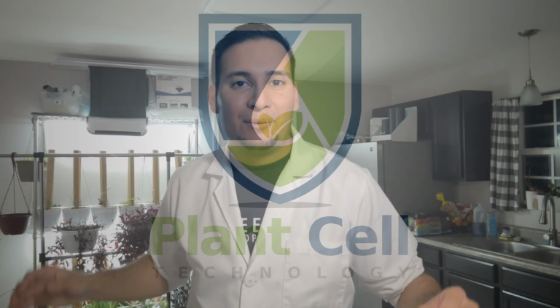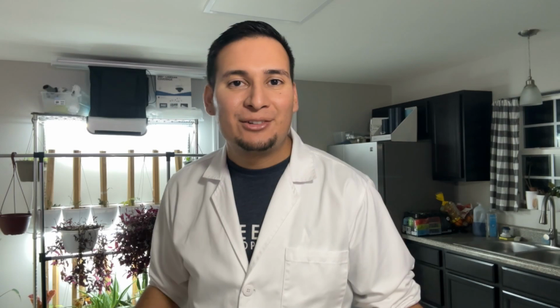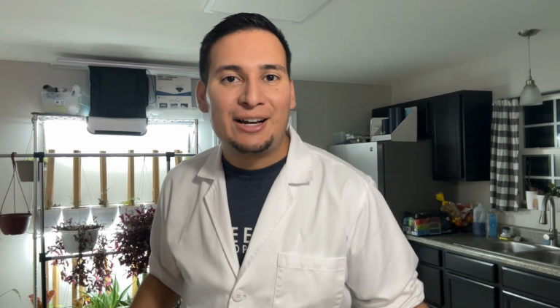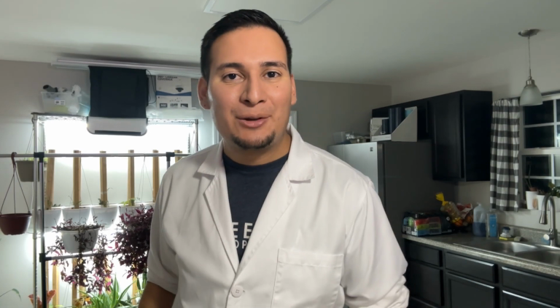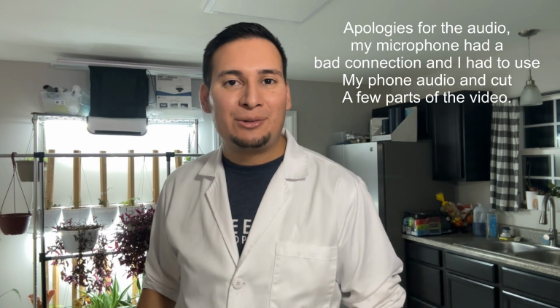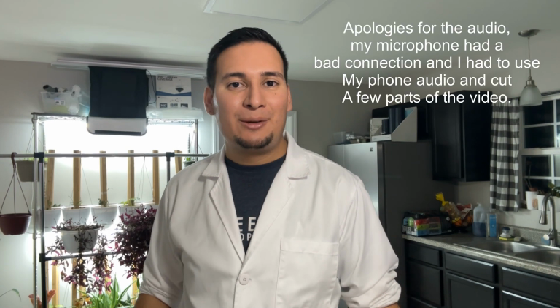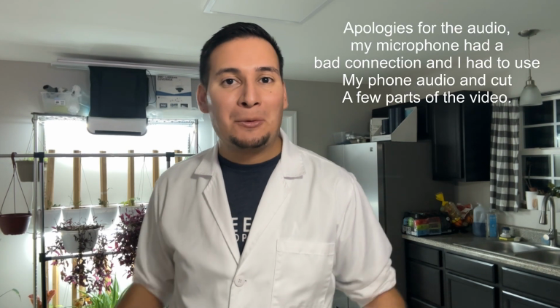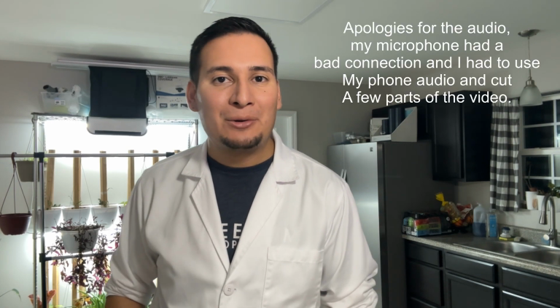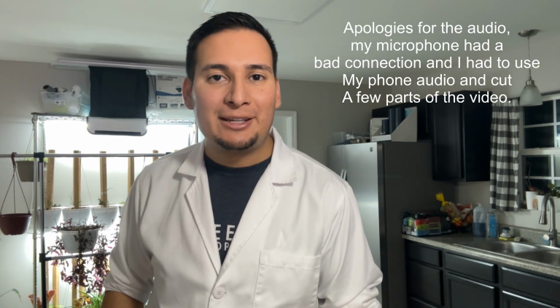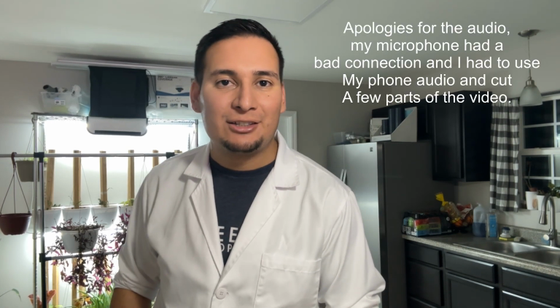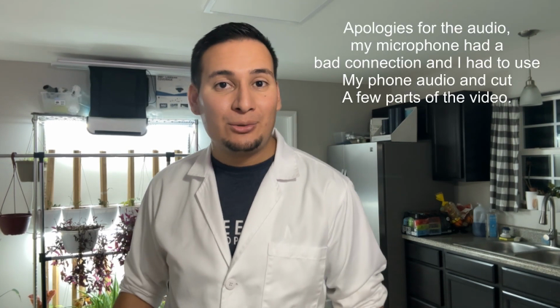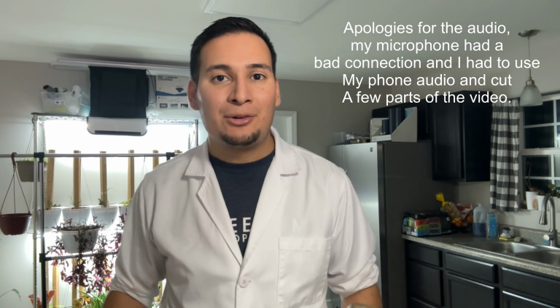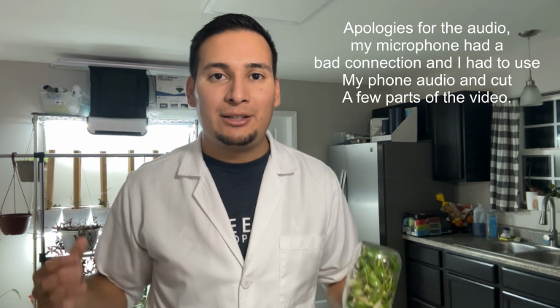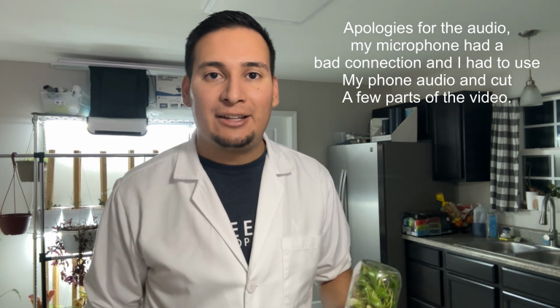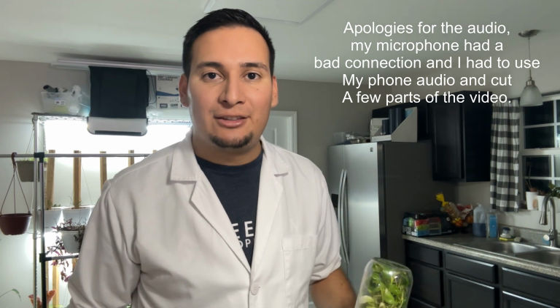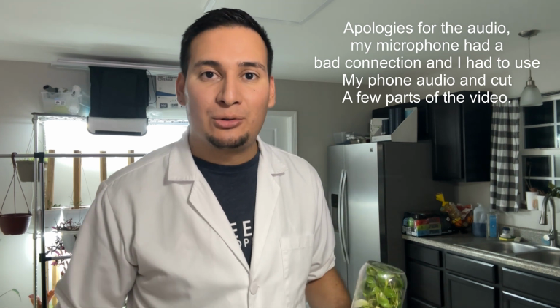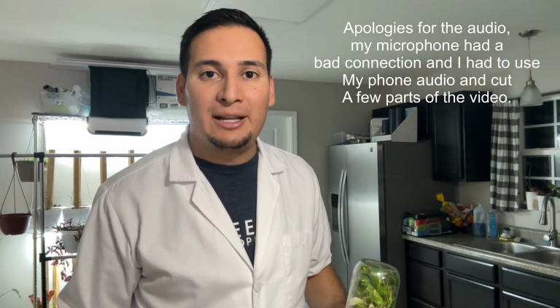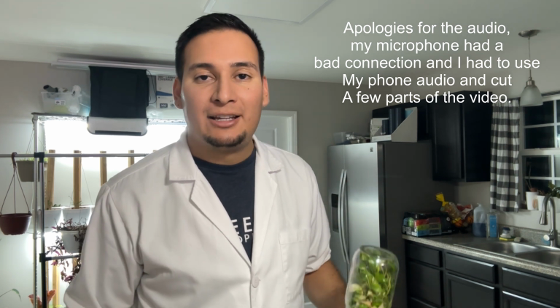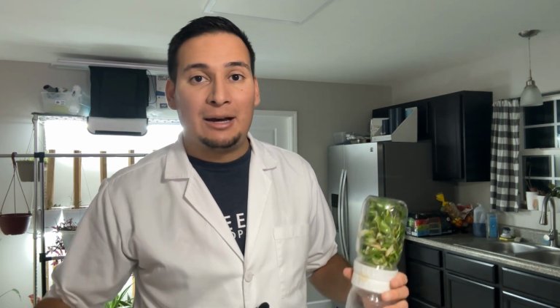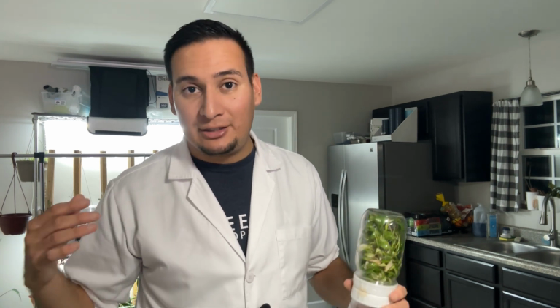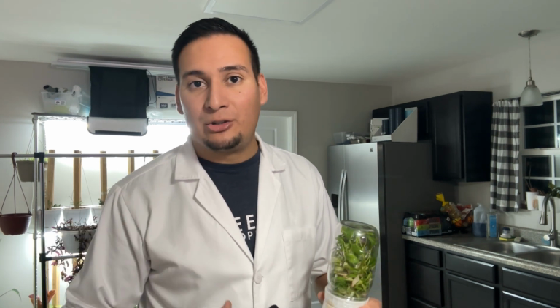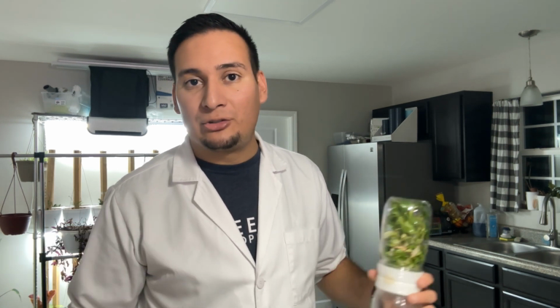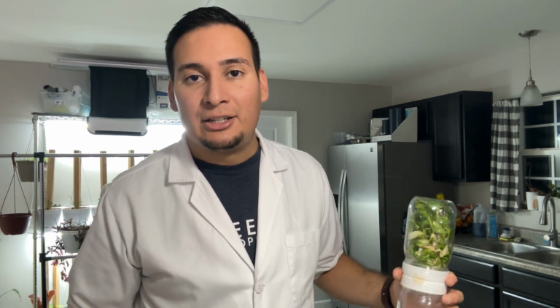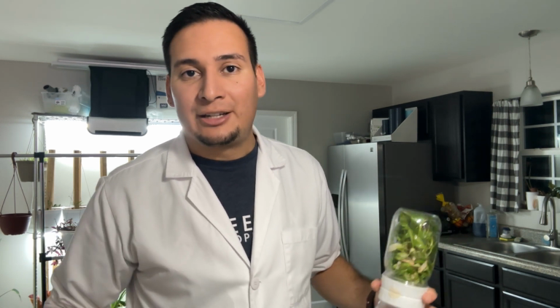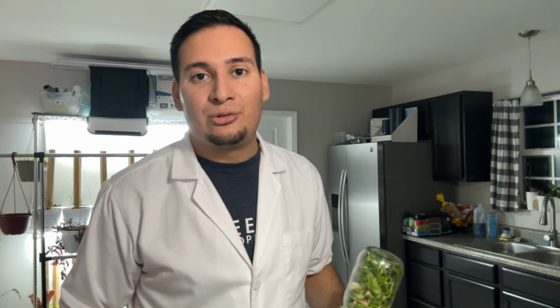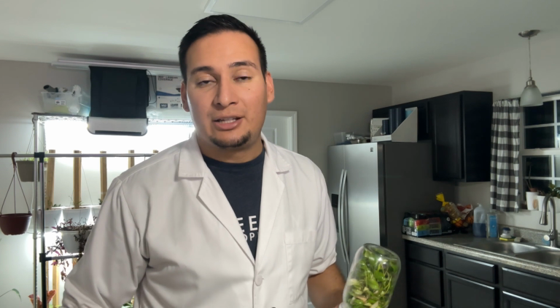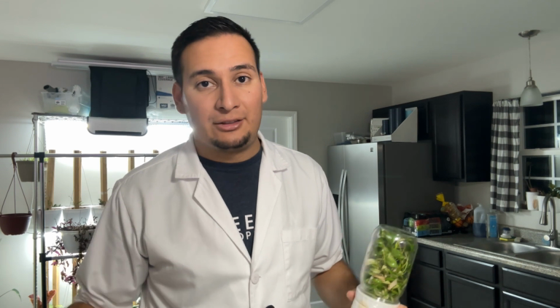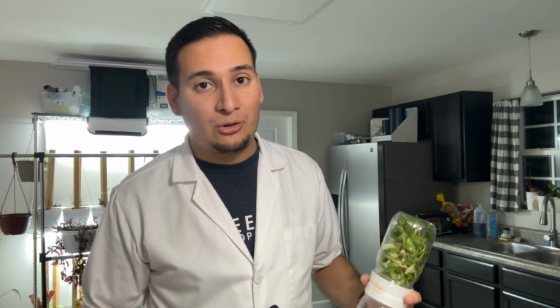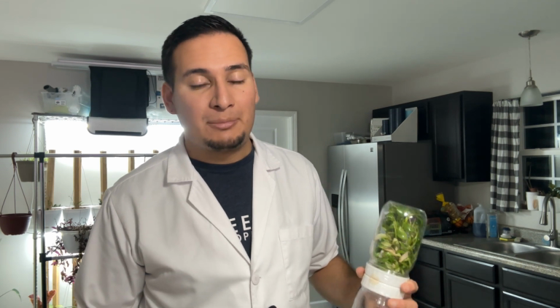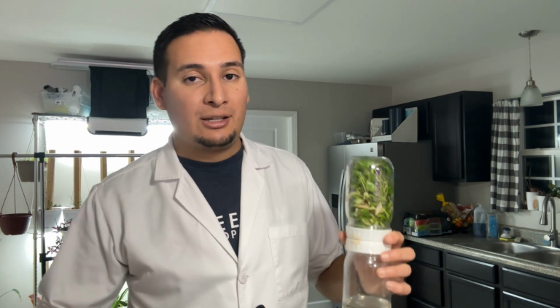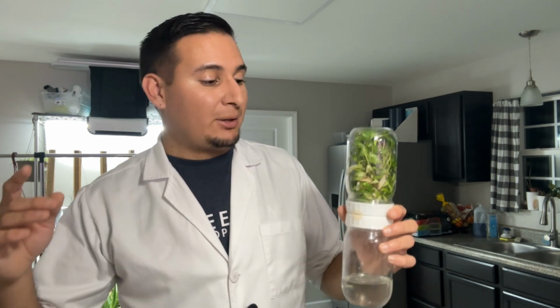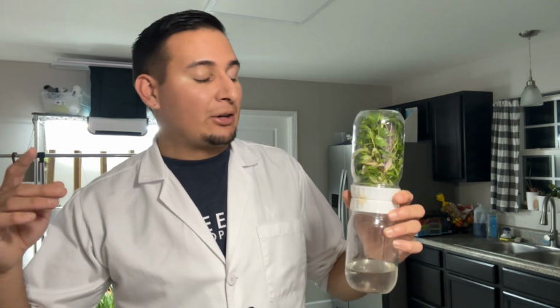What is going on guys, welcome back to another video and welcome to my kitchen. Today I want to do flask-to-tissue culture plants, but this is not just your traditional tissue culture plants.